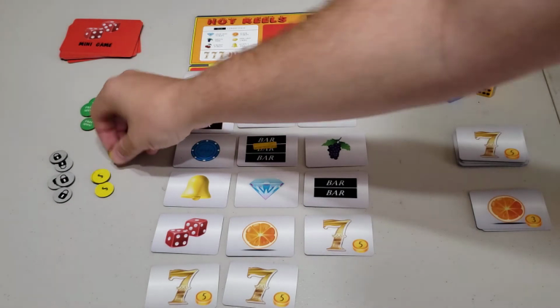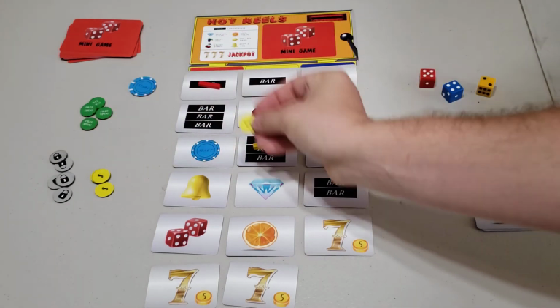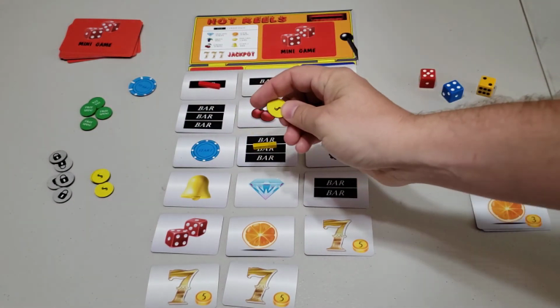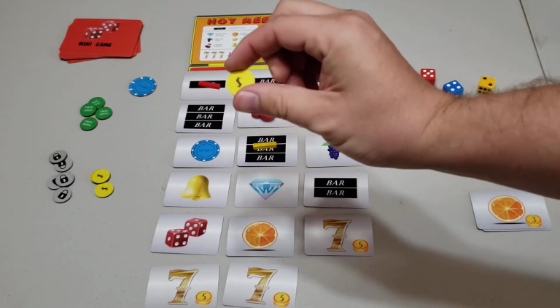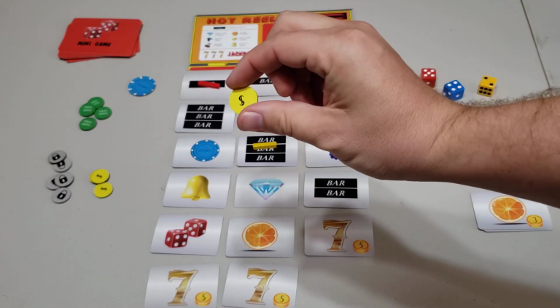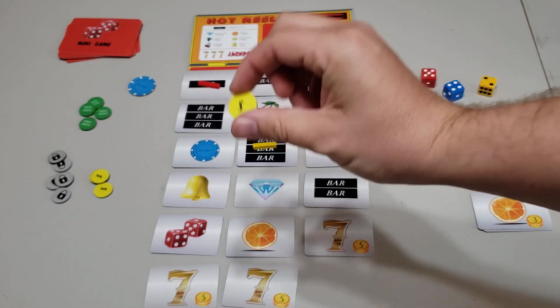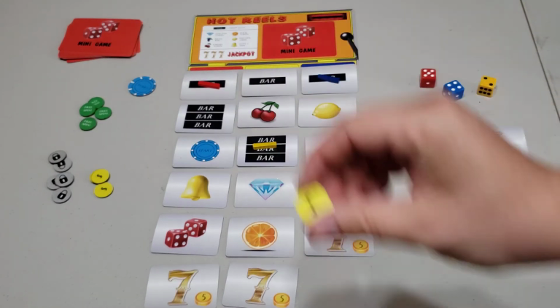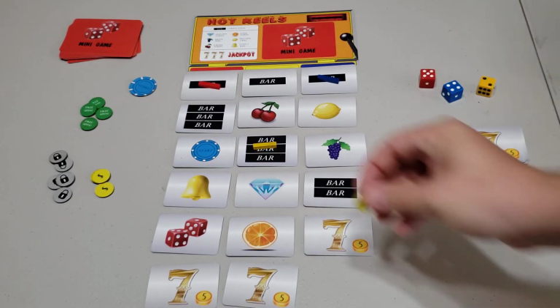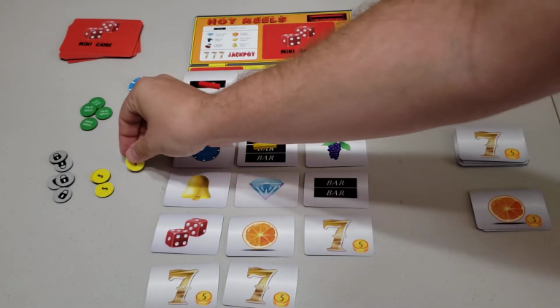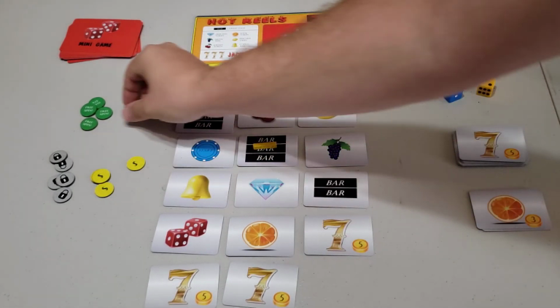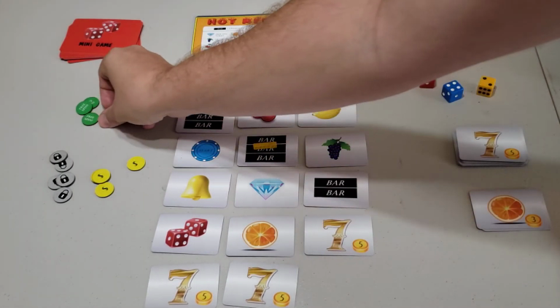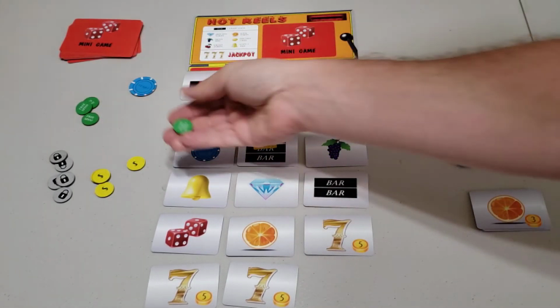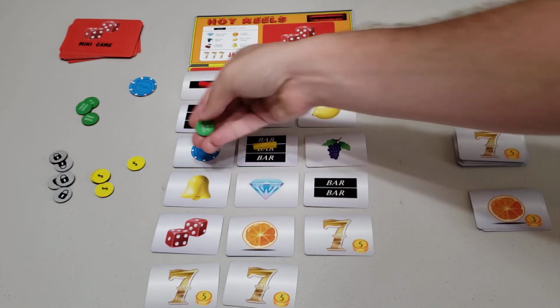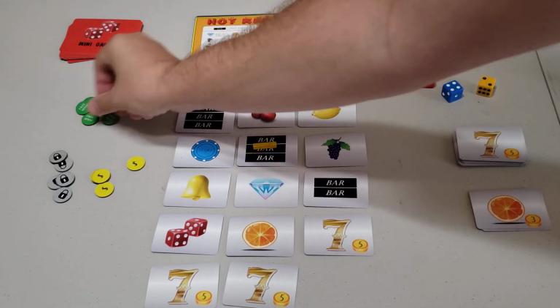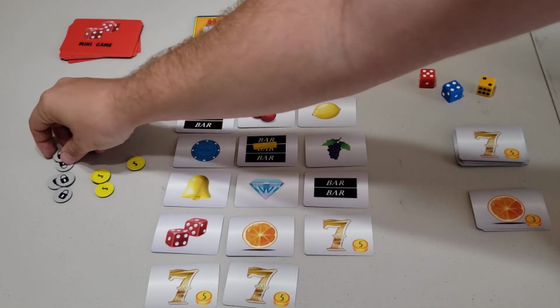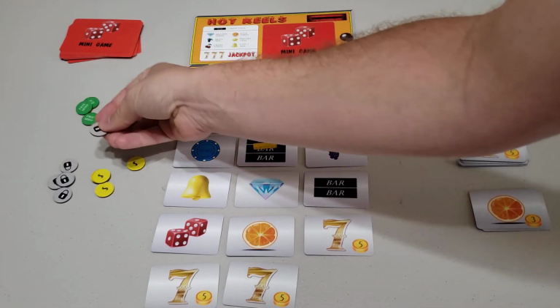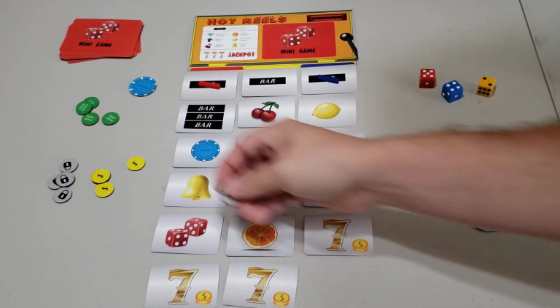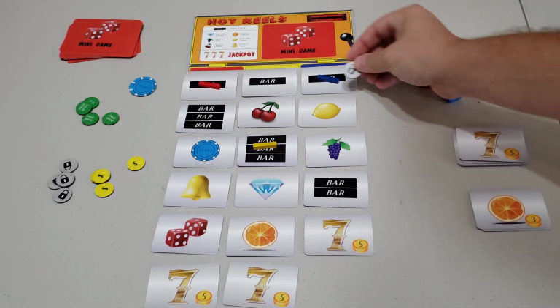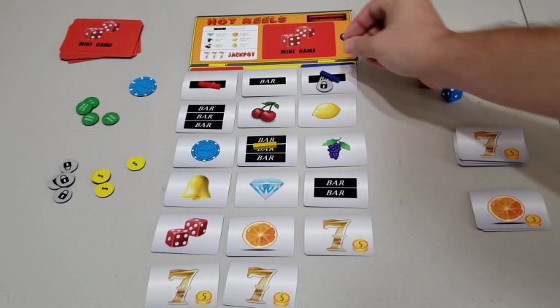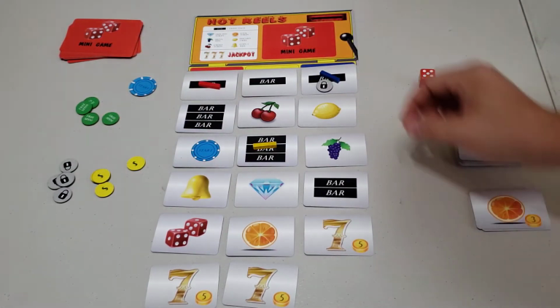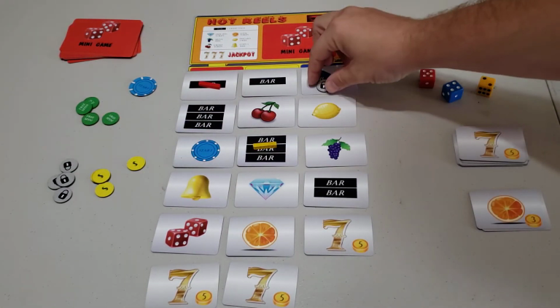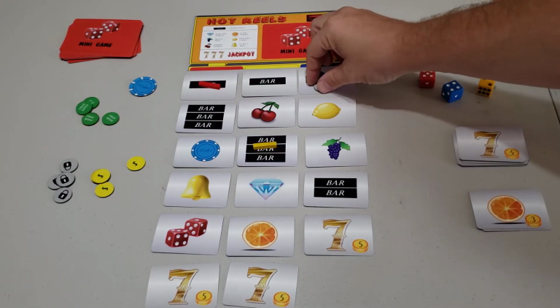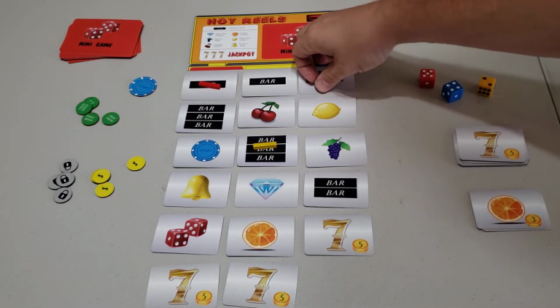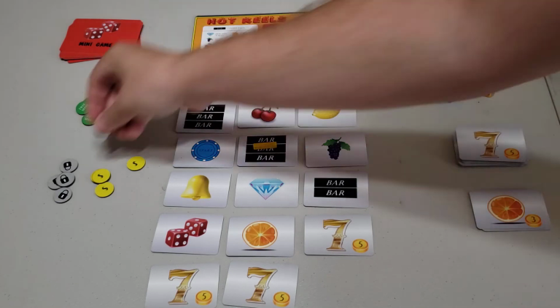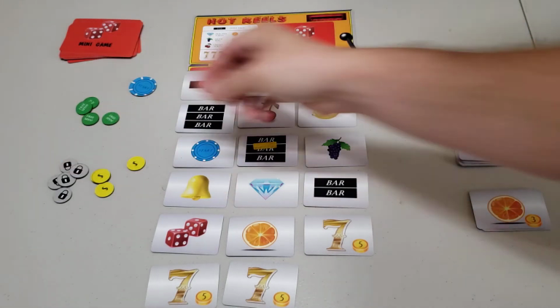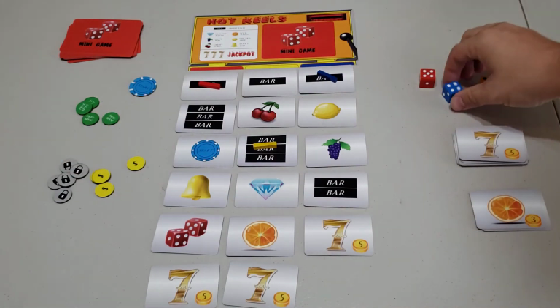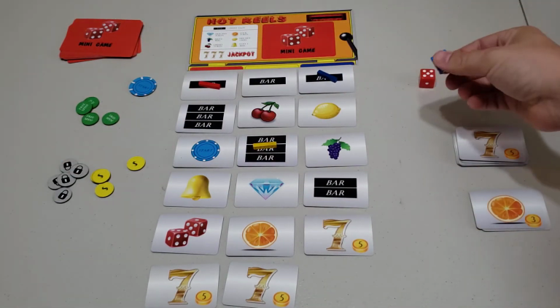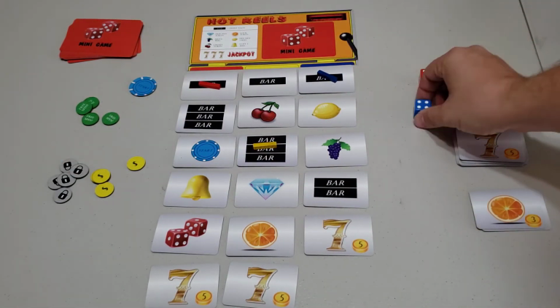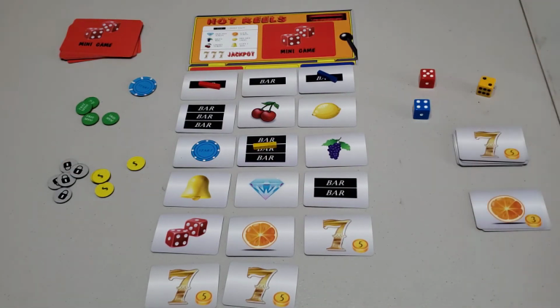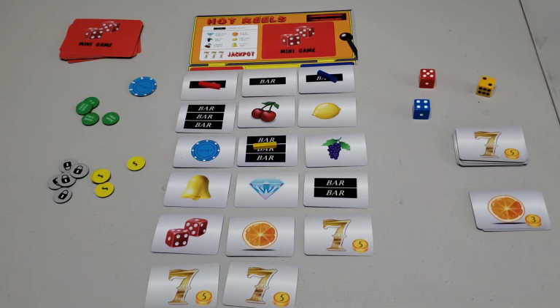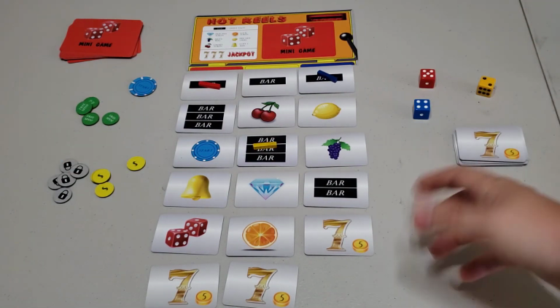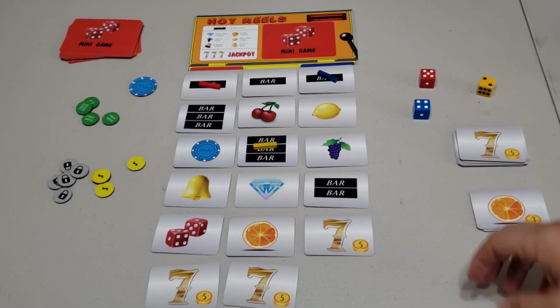If you land on a cherry, you can take one of these credit tokens and spend it when you'd like. You can also get tokens like free spin tokens and lock tokens, which would either lock your reel or let you move it an additional time trying to get the jackpot.